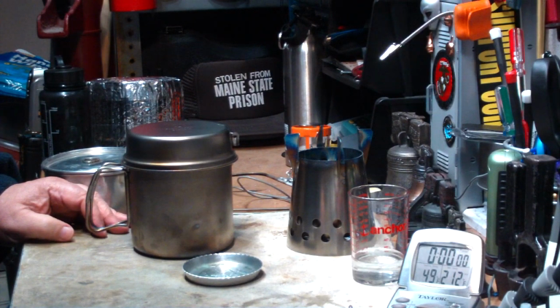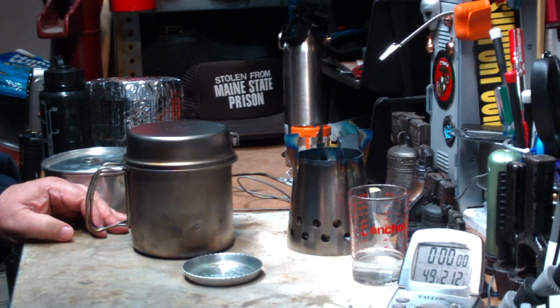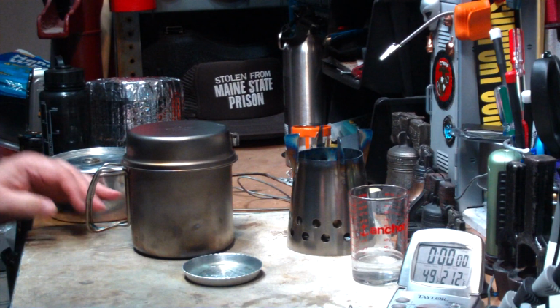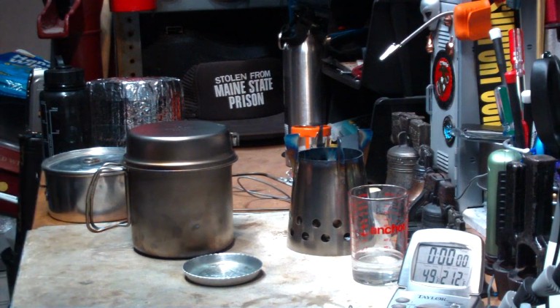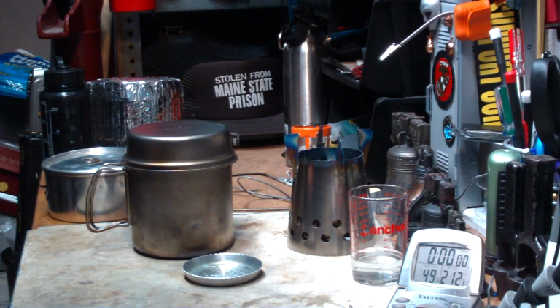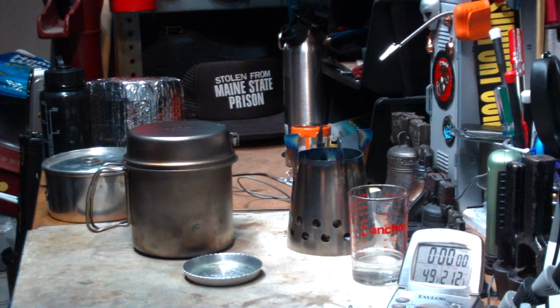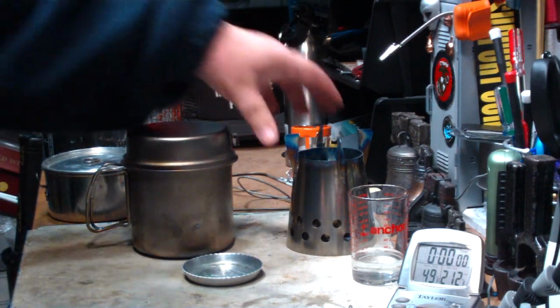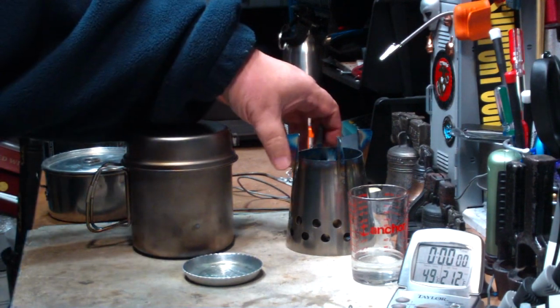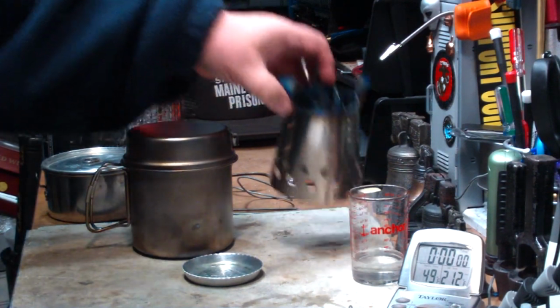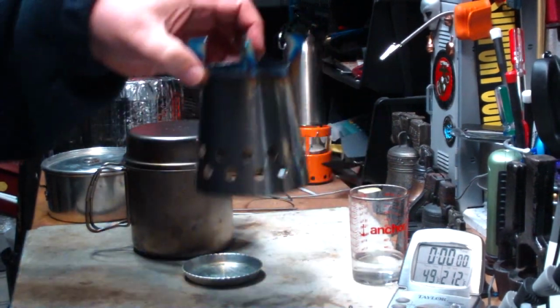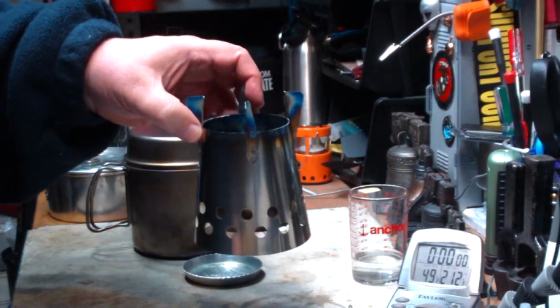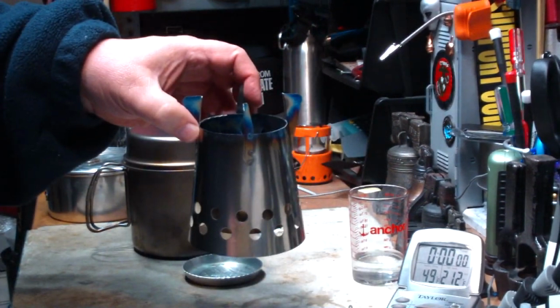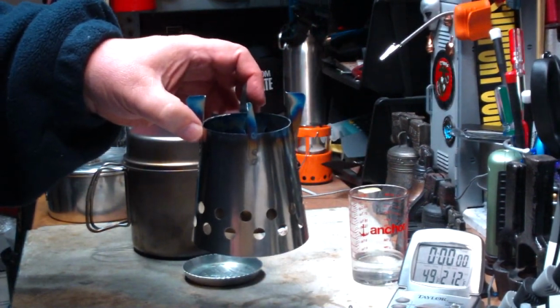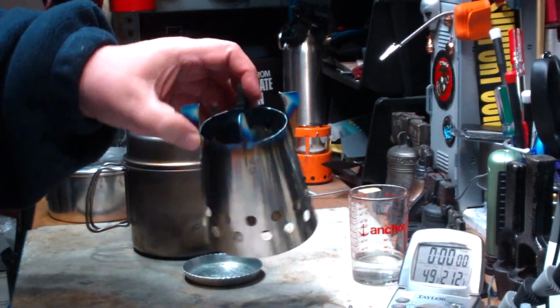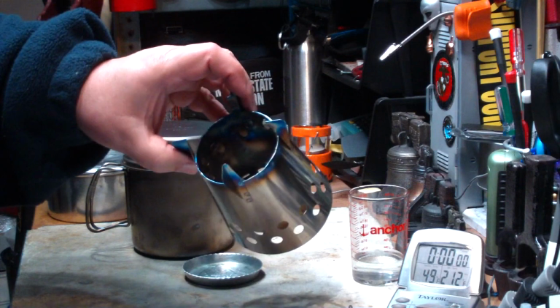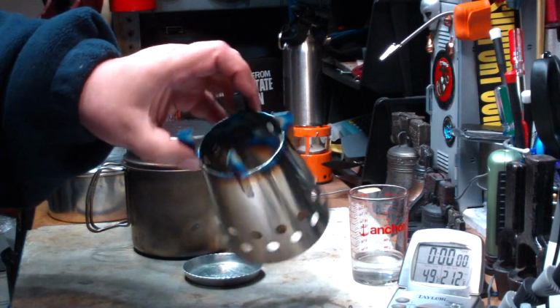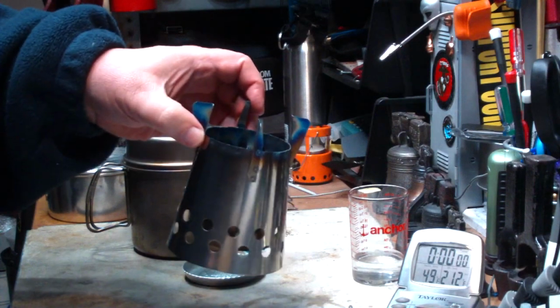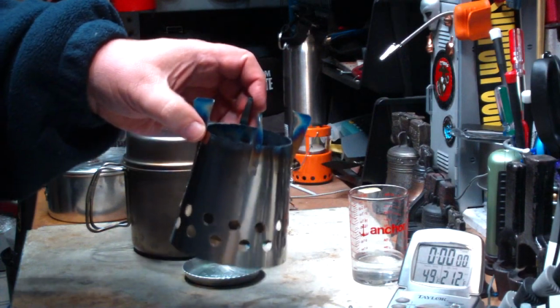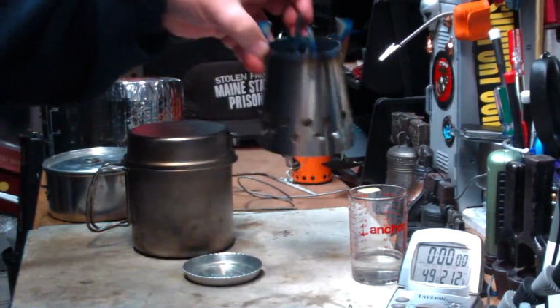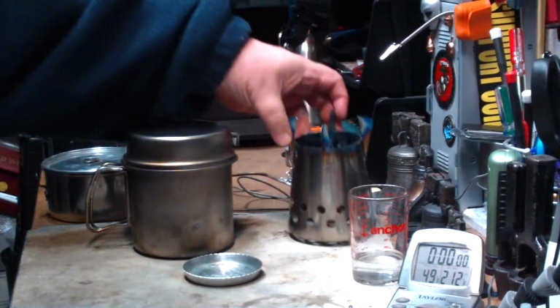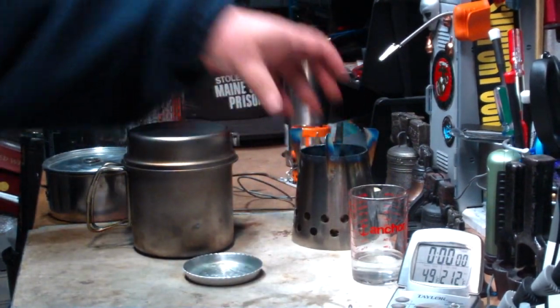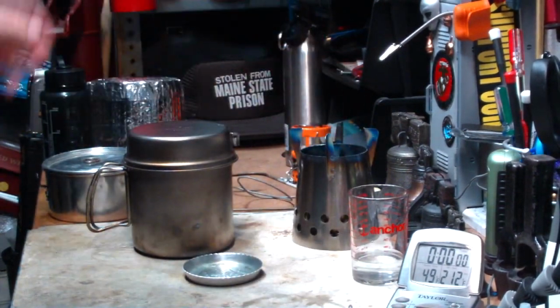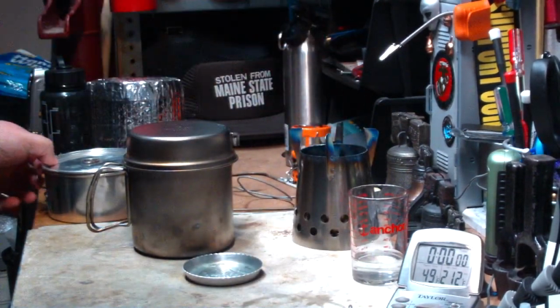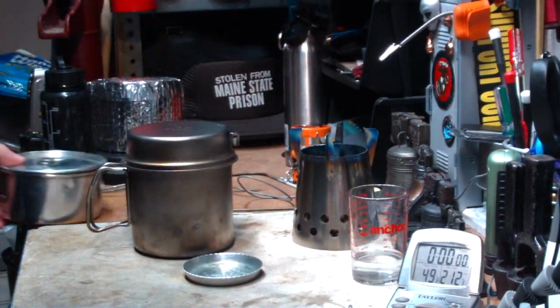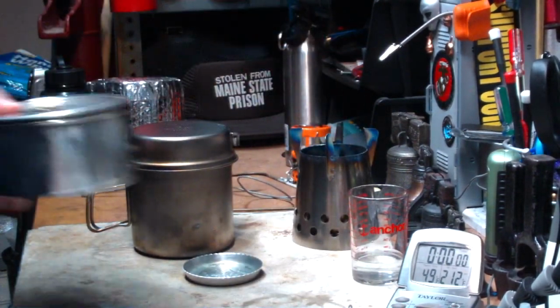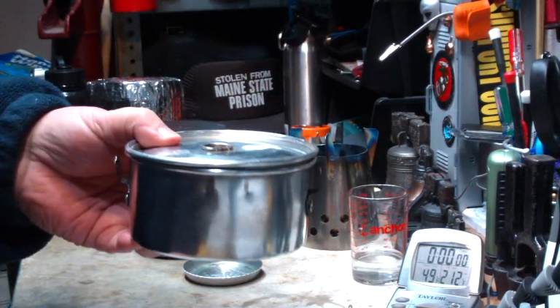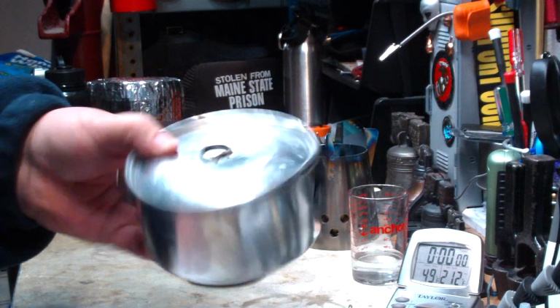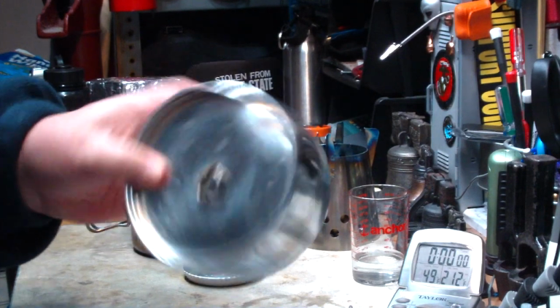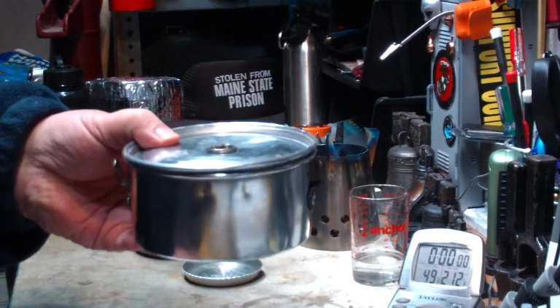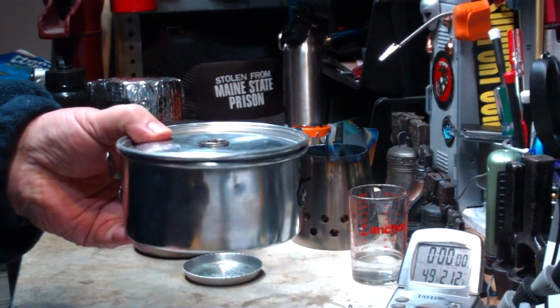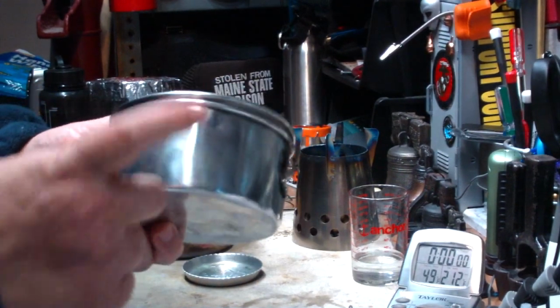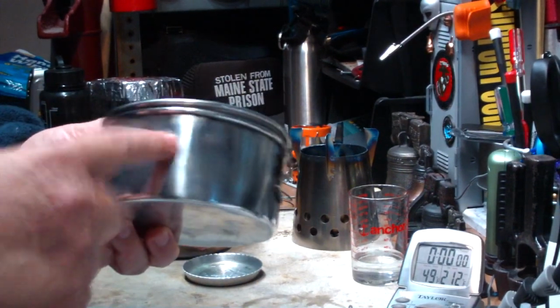Hi, Hiram here. I want to do another test on this Ford Dog Bush Cooker LT2 stove, except this time, instead of using my Boy Scout pot — my standard aluminum Boy Scout pot that I've used before.